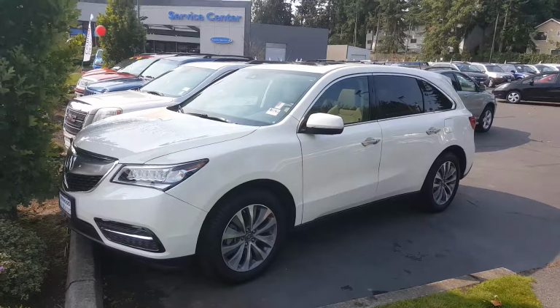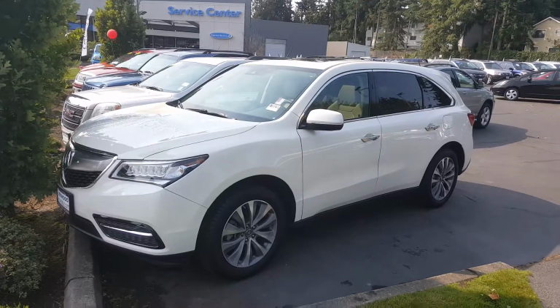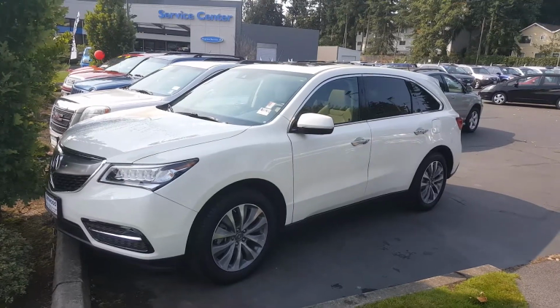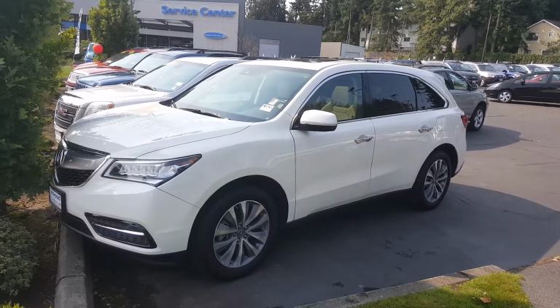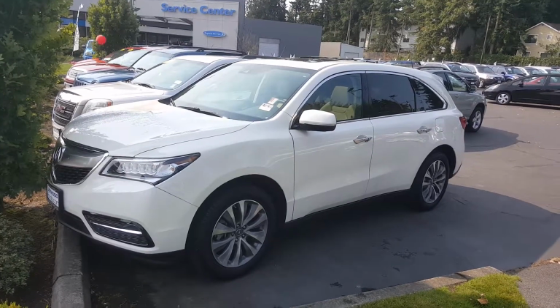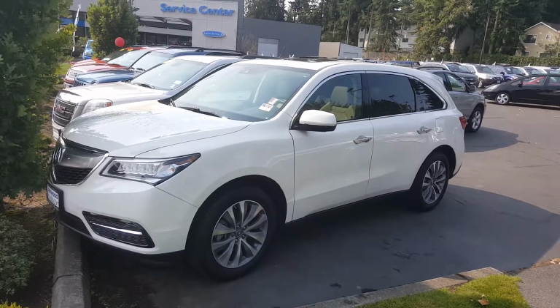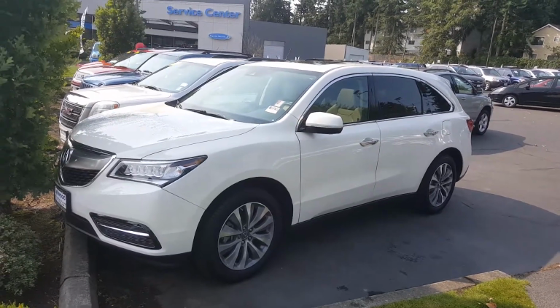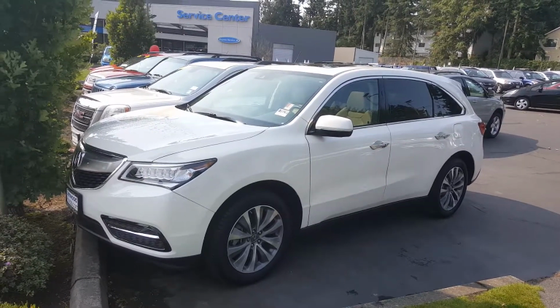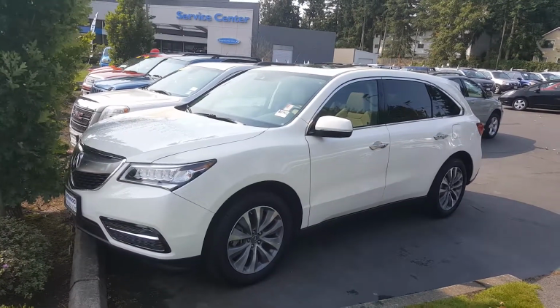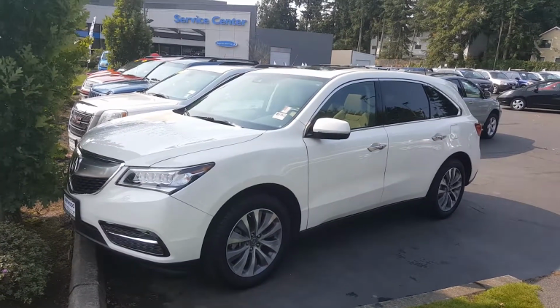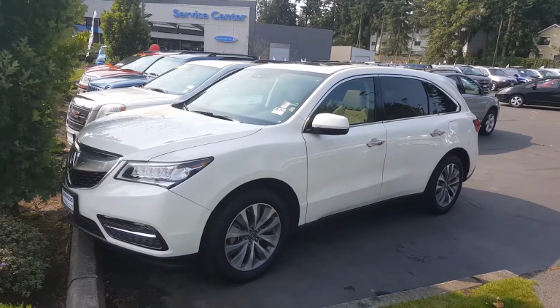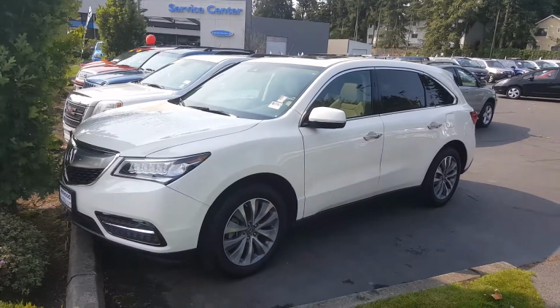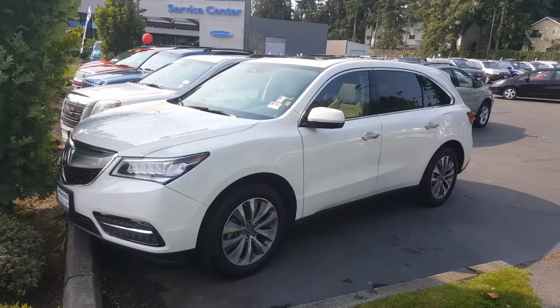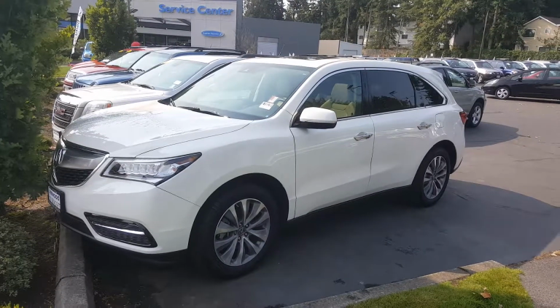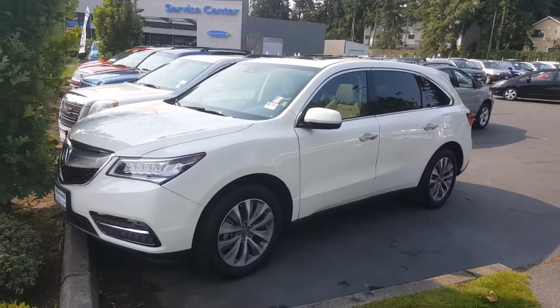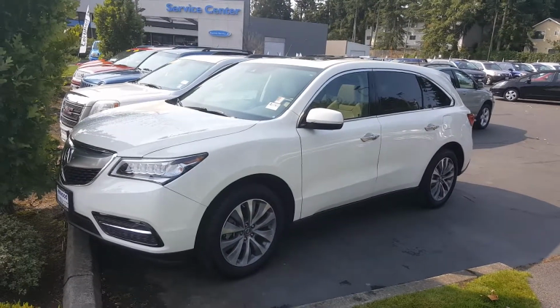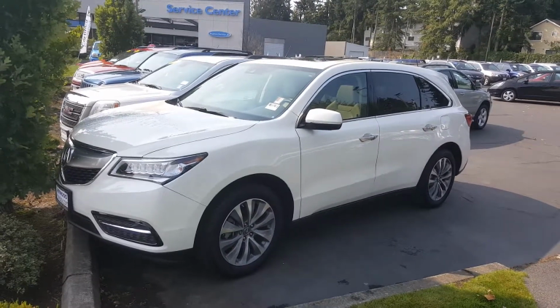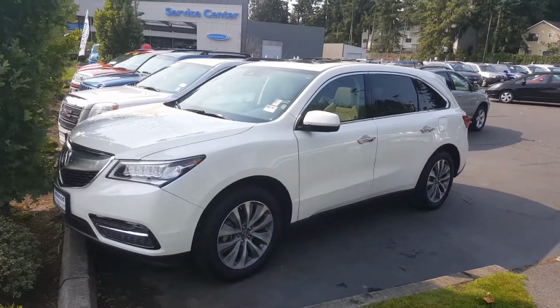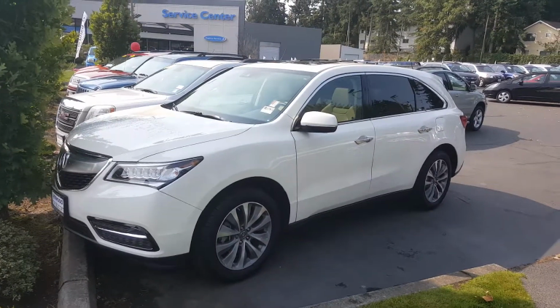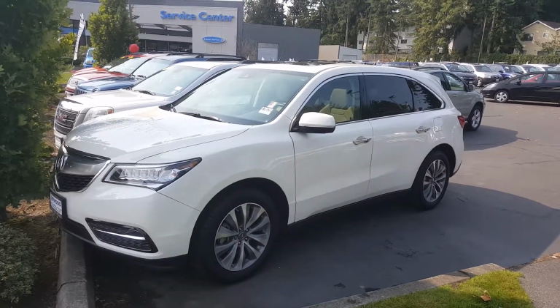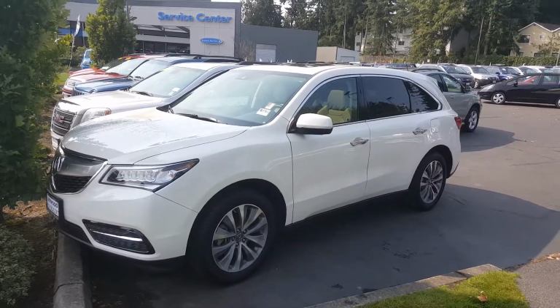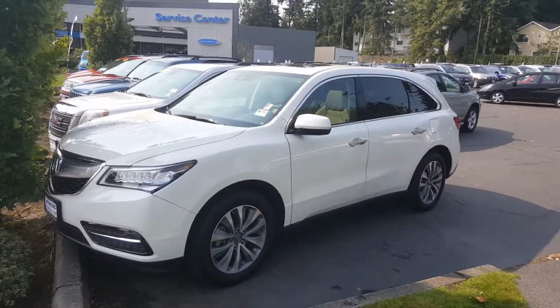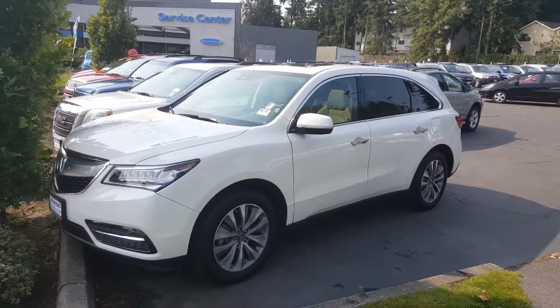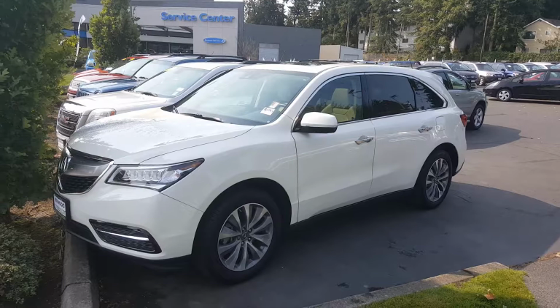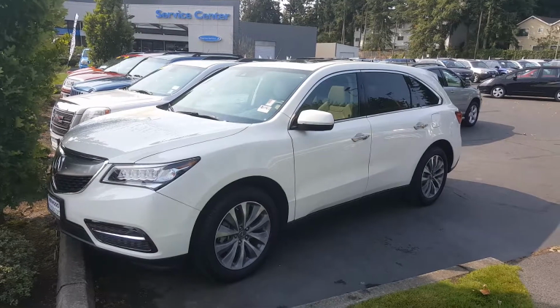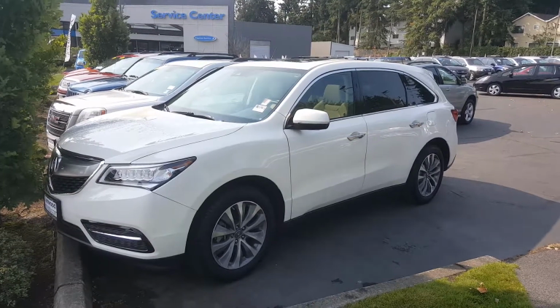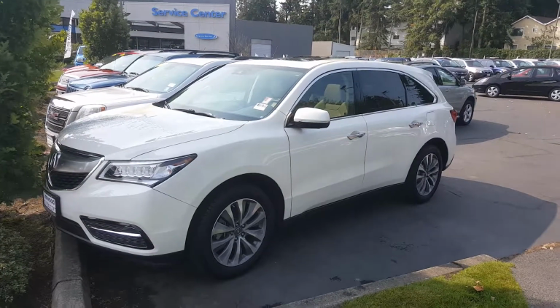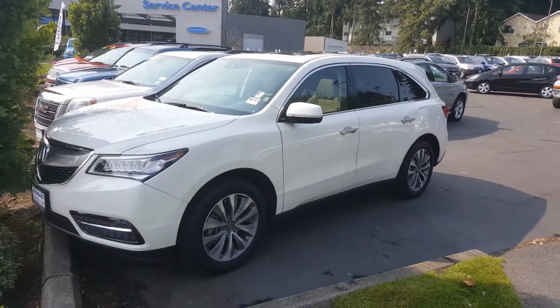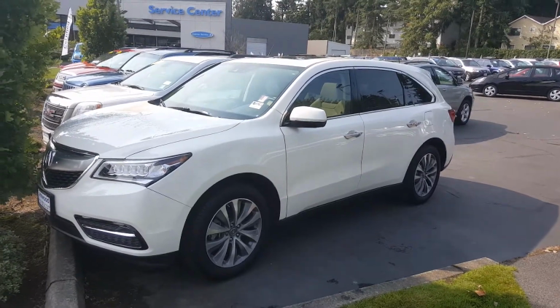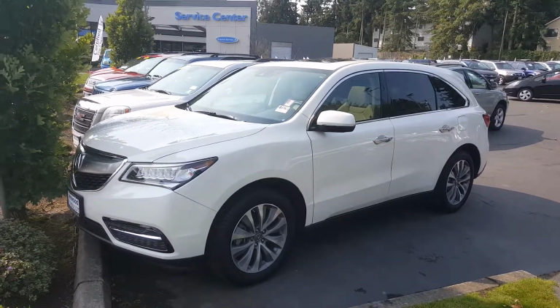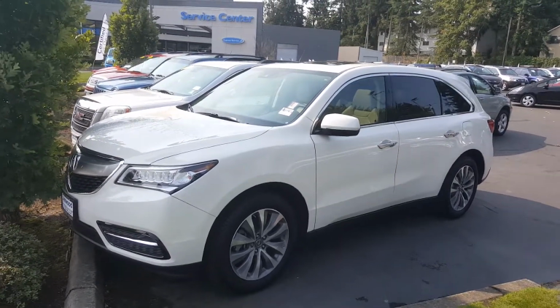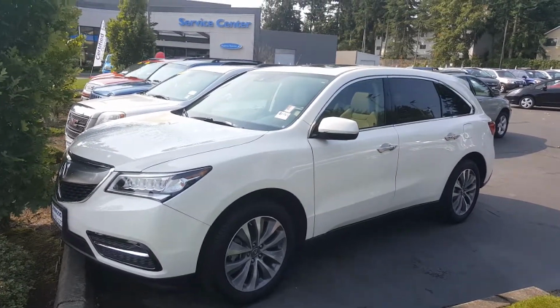Good morning, Leah. This is Zoe at Lynnwood Honda. It is September 3rd, around 11:15 a.m. right now. I want to thank you for your online inquiry regarding the white MDX SUV that's on our lot. It's right here in front of me, and I'm making this video to show you just how nice this car is.